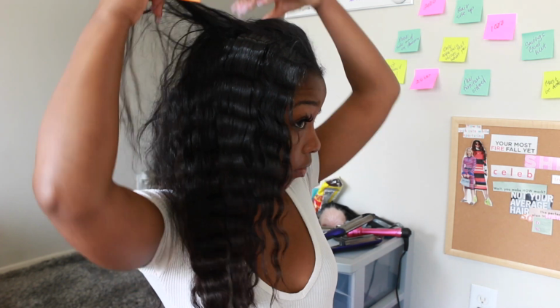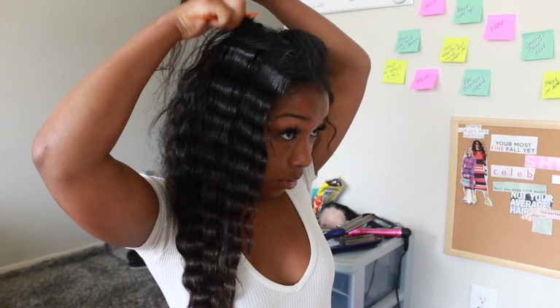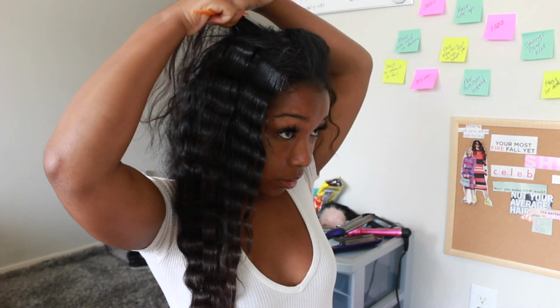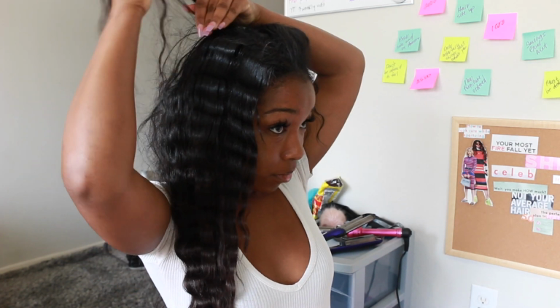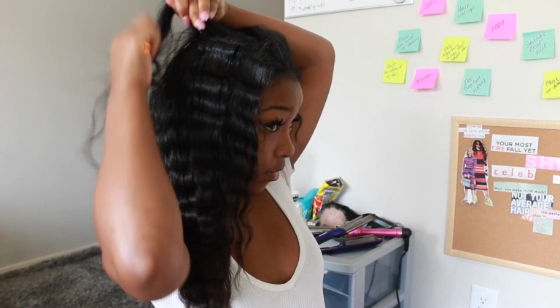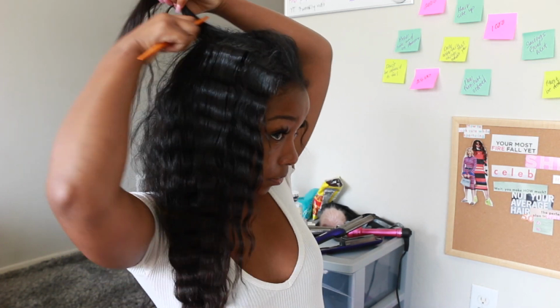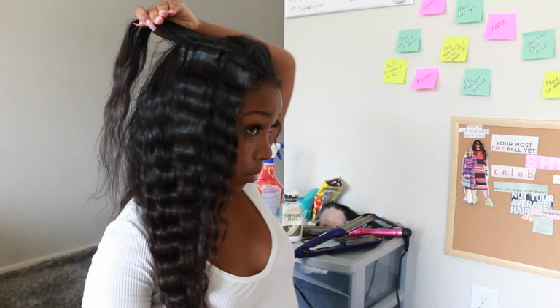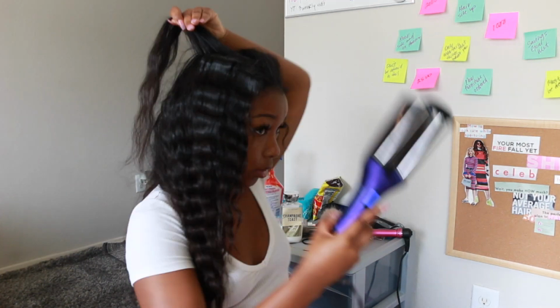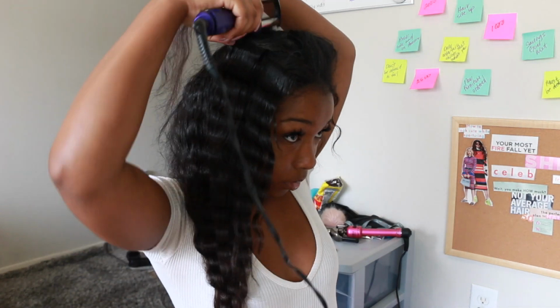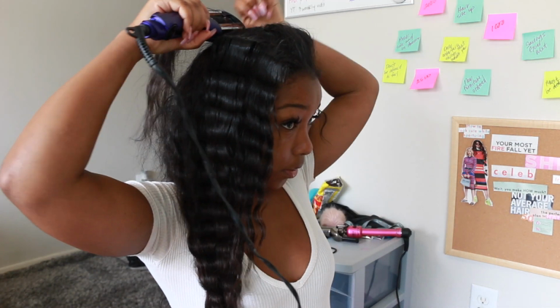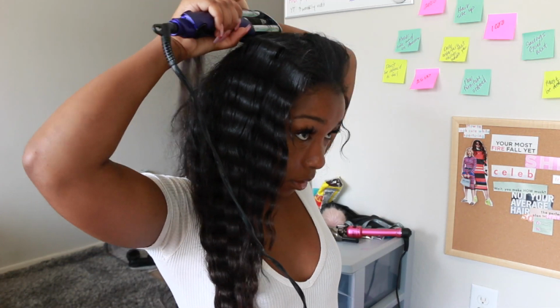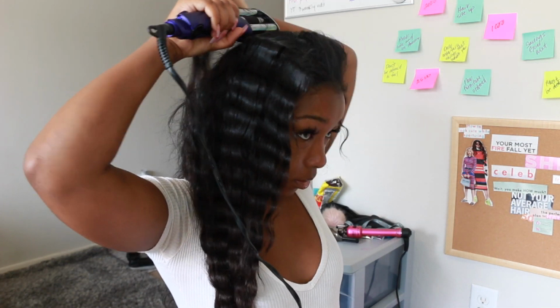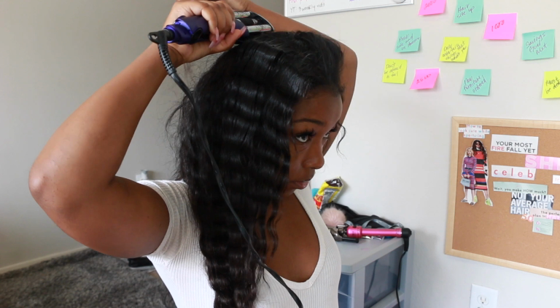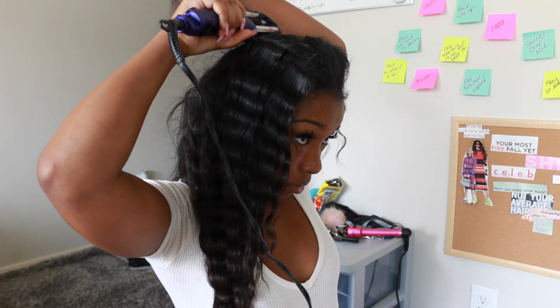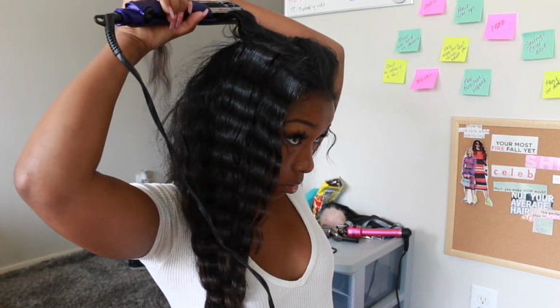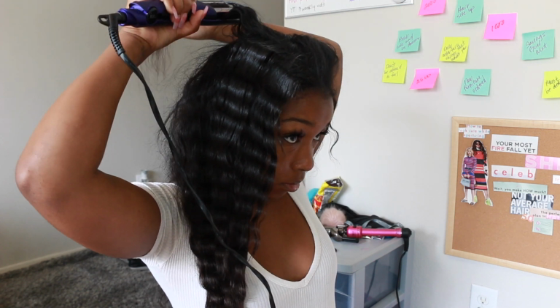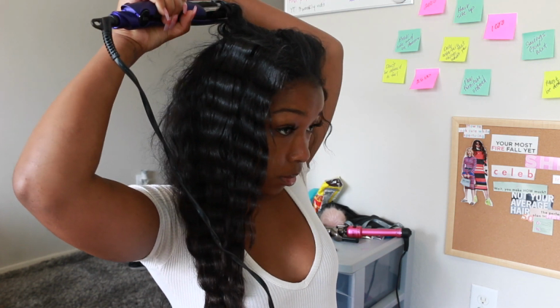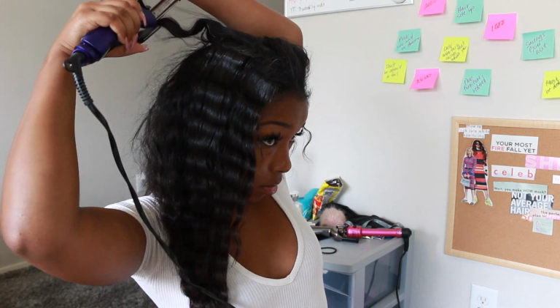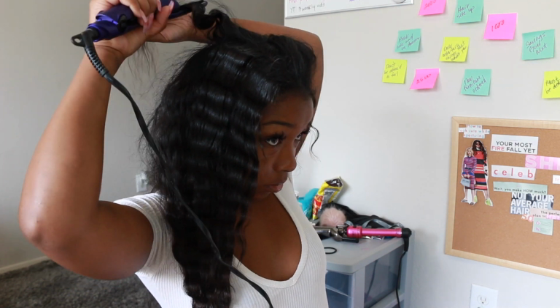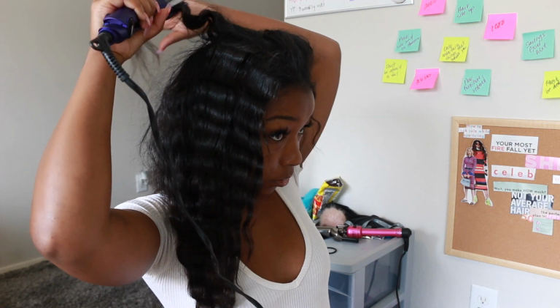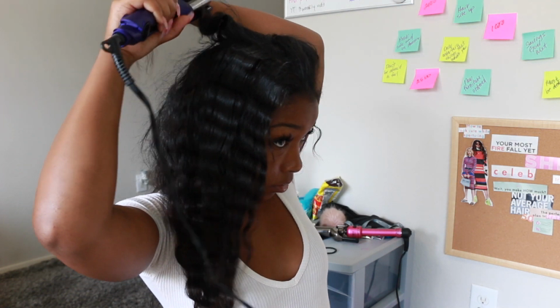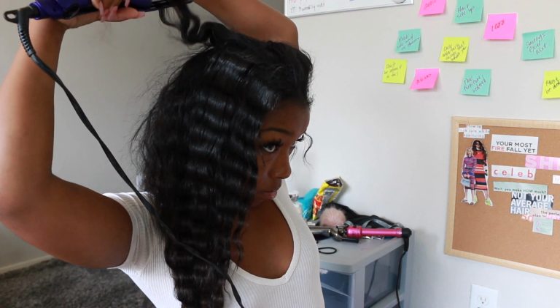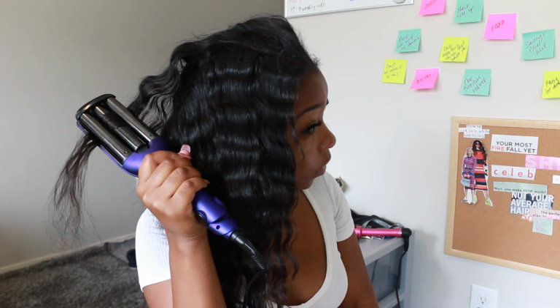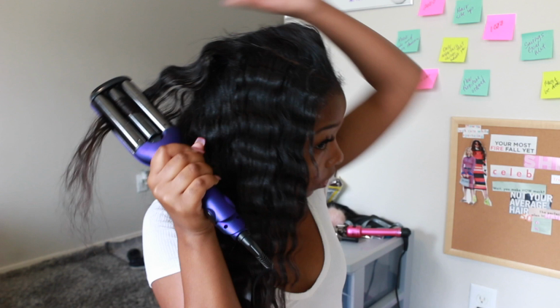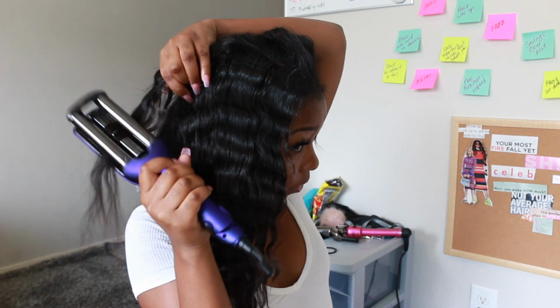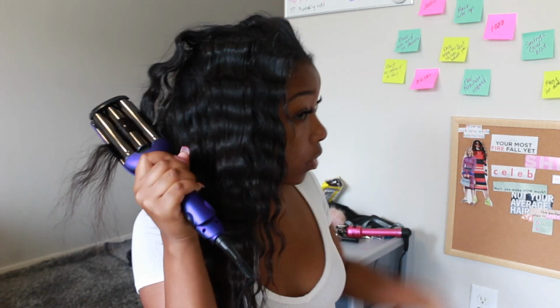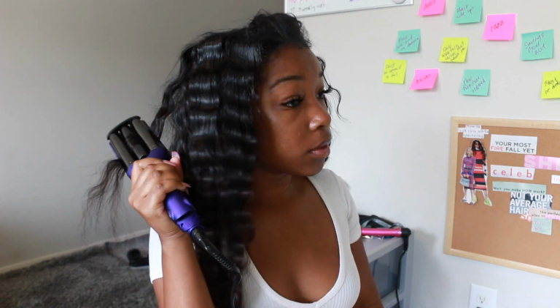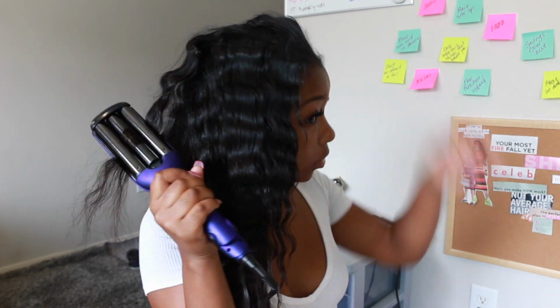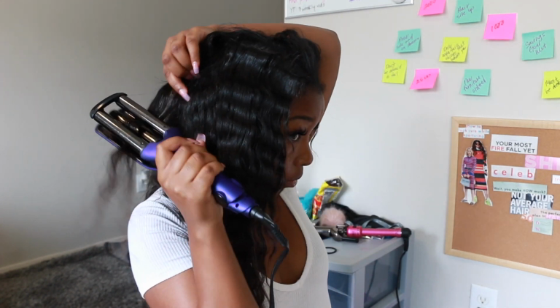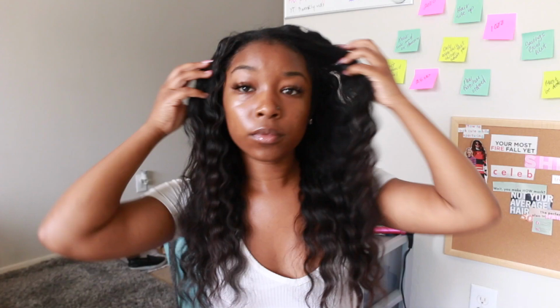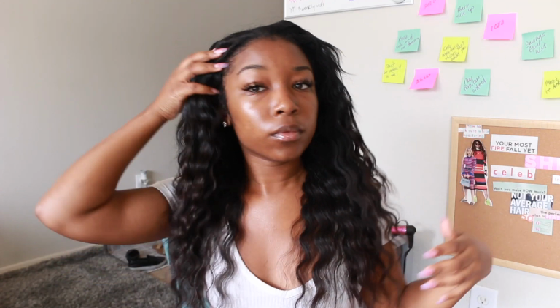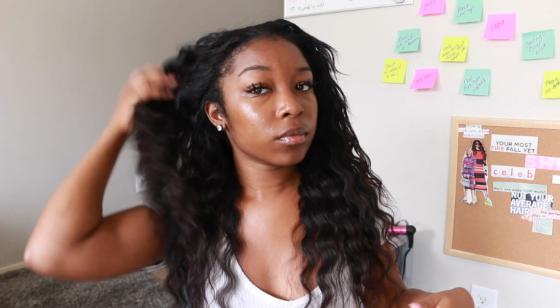I have my micro links, which is an easy style. All of my hair is out — I have no braids, no cap, none of that. All of my hair is out so it's very natural looking. If you guys want to try micro links, let me know and I can put you on with my stylist.